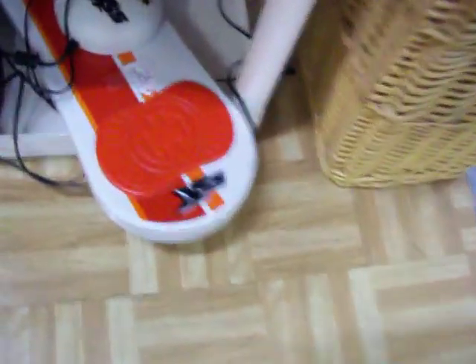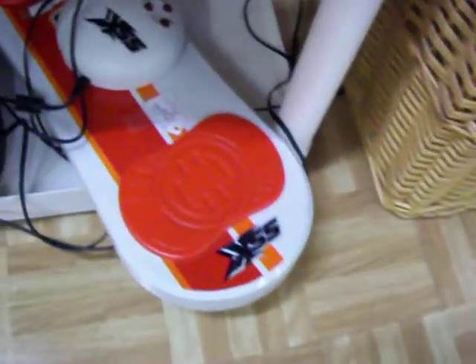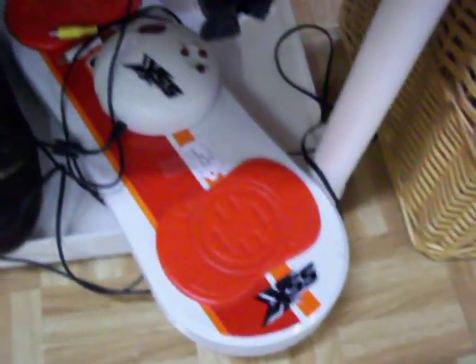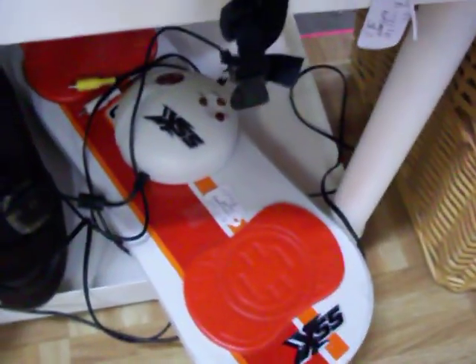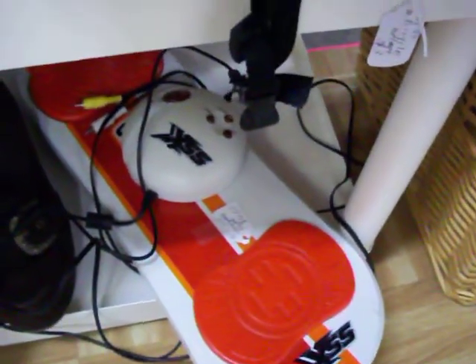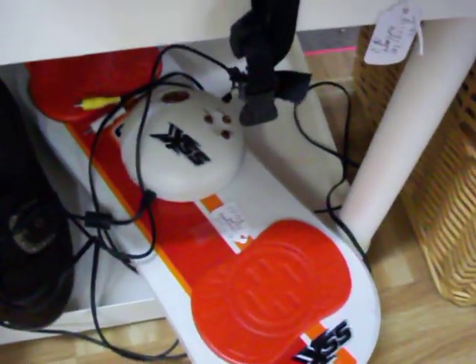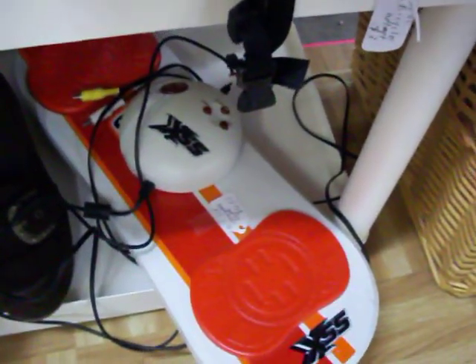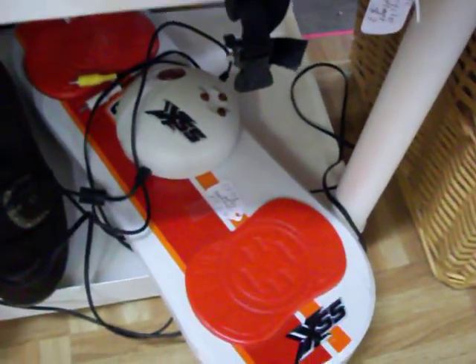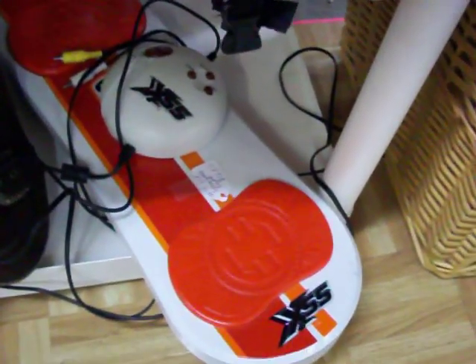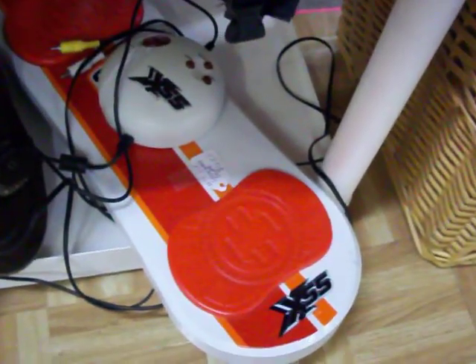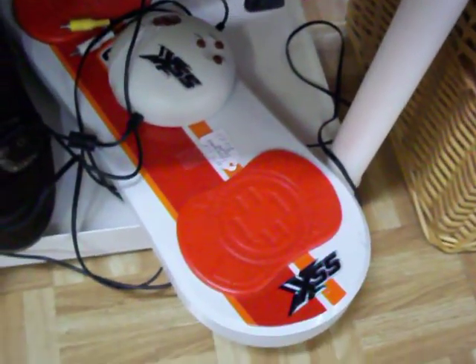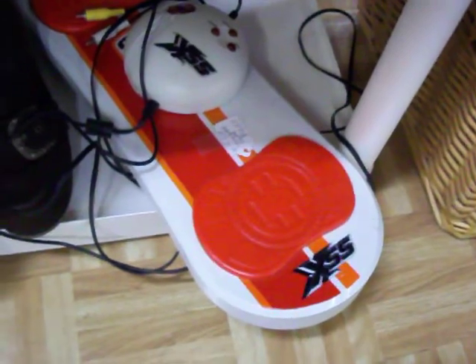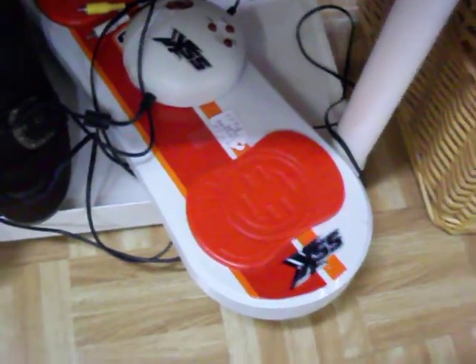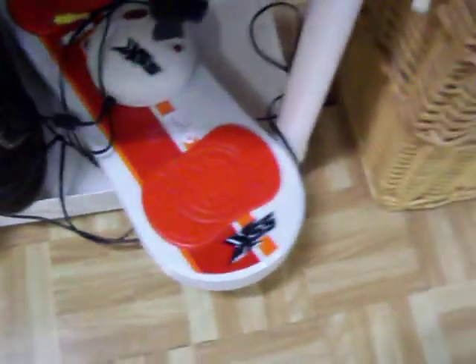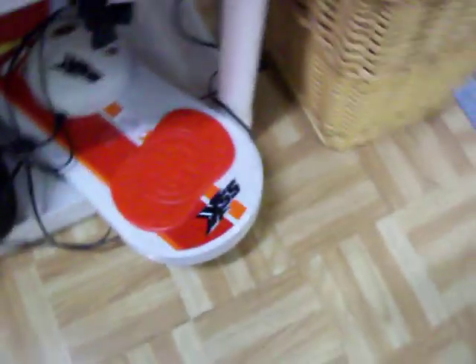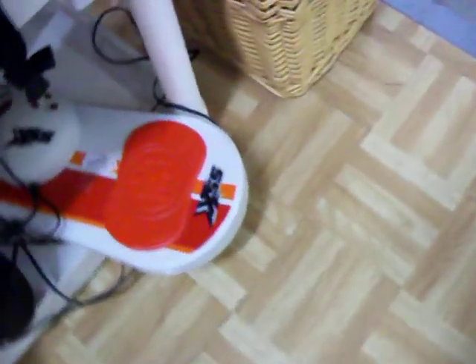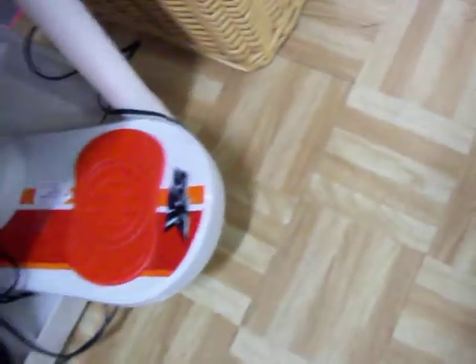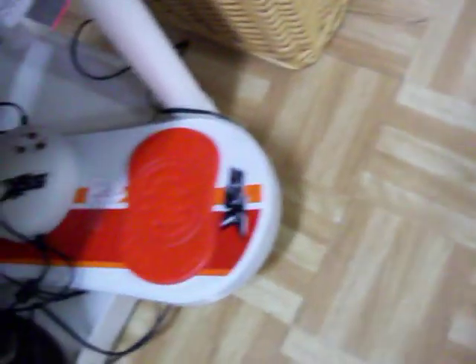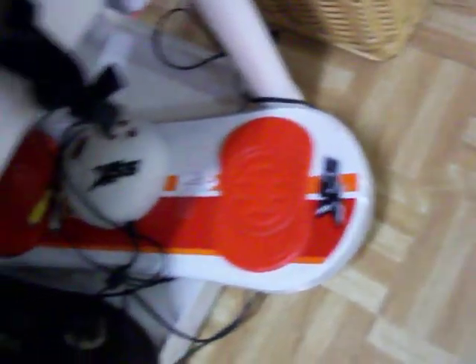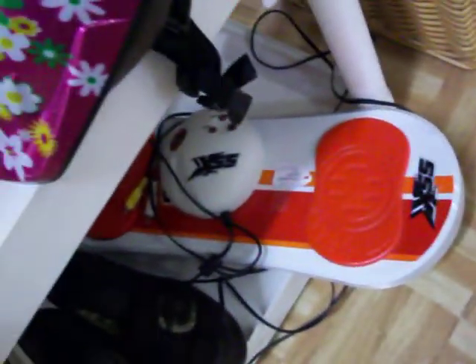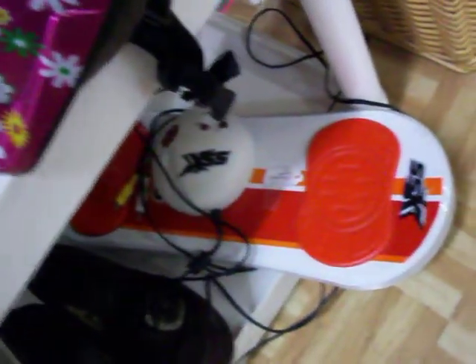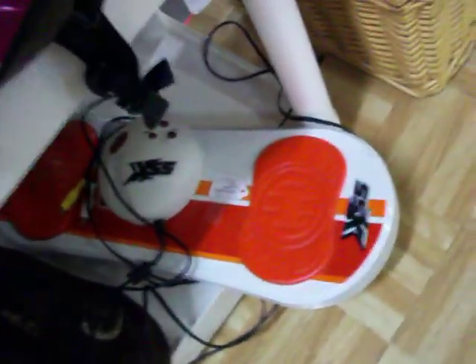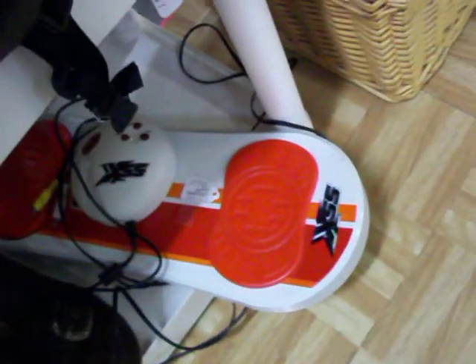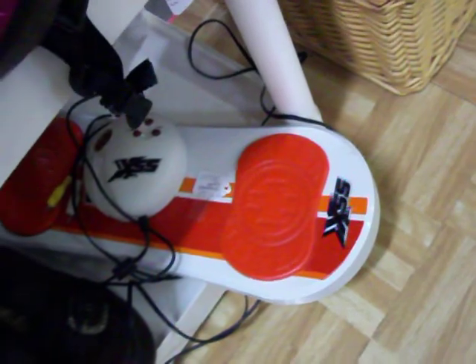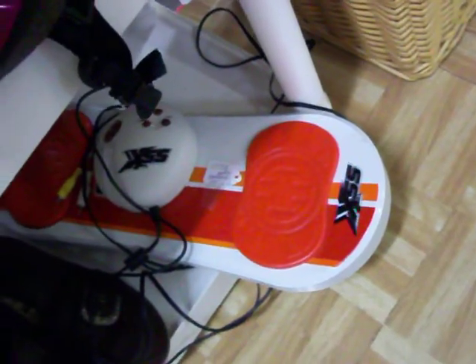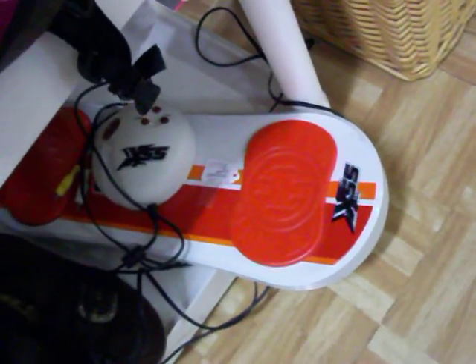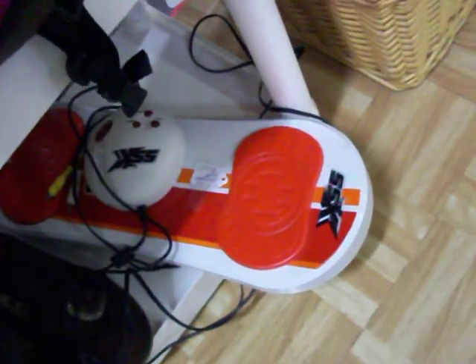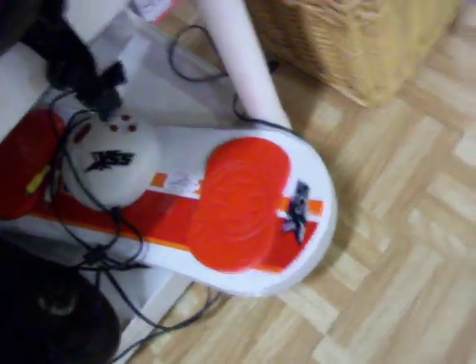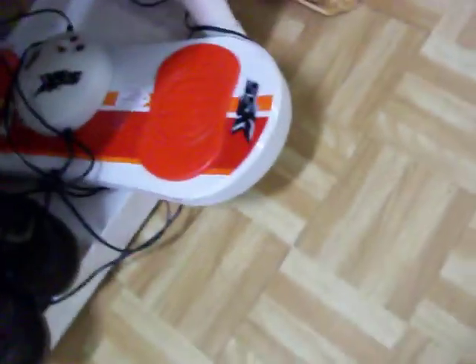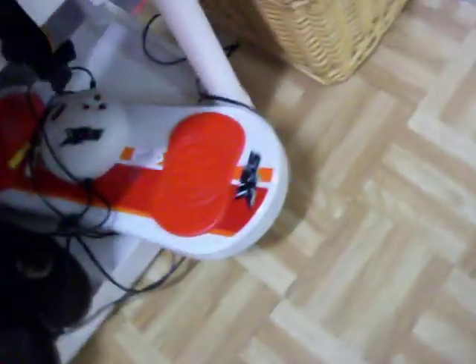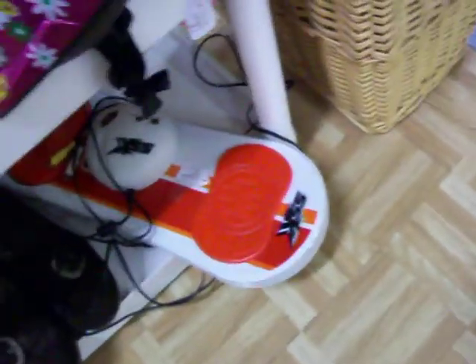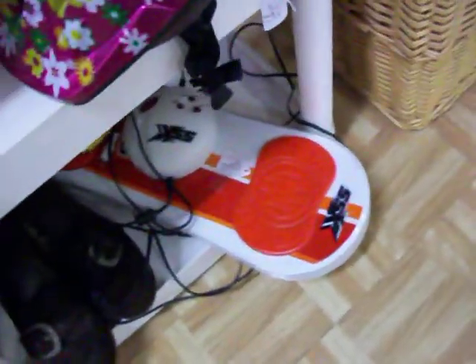This is an EA Sports SSX video game. It's not an accessory to another system — this is a game in itself. You just plug it in to the white and yellow jacks of your television.